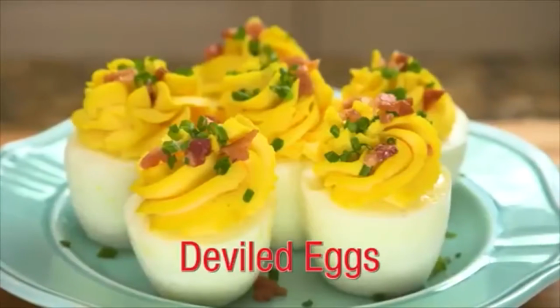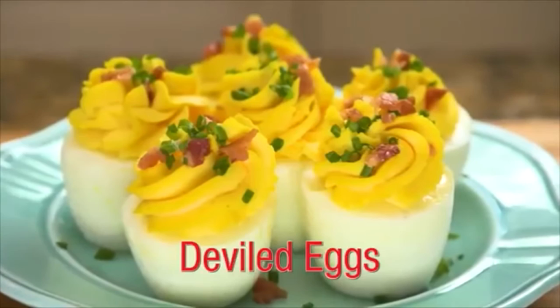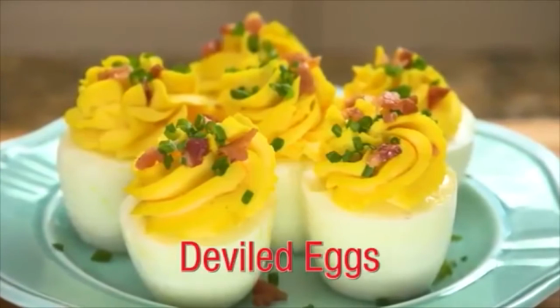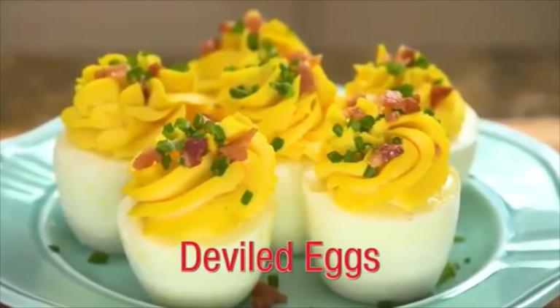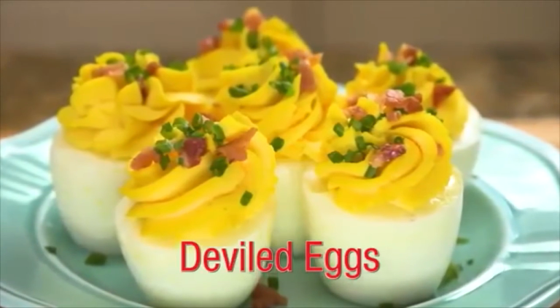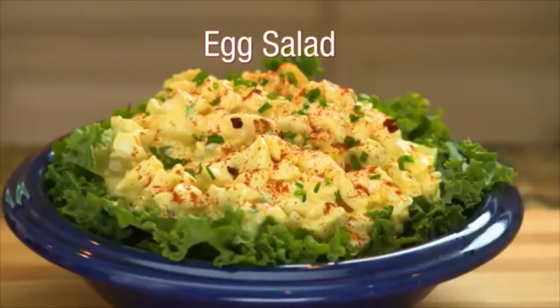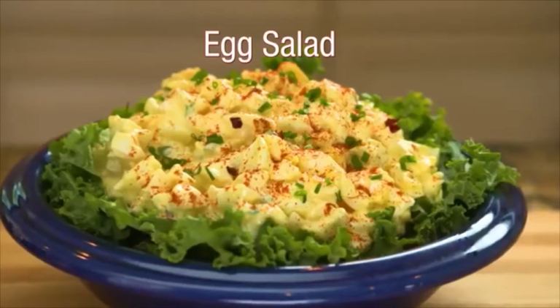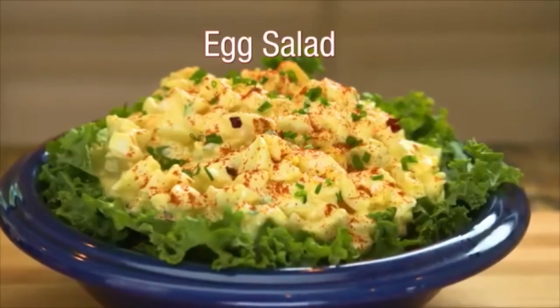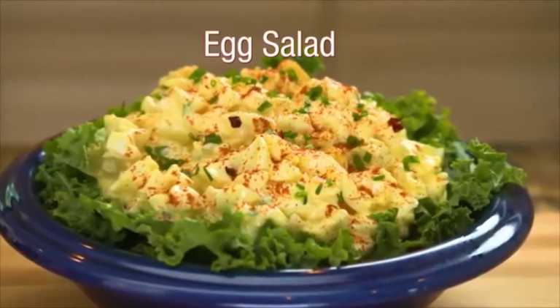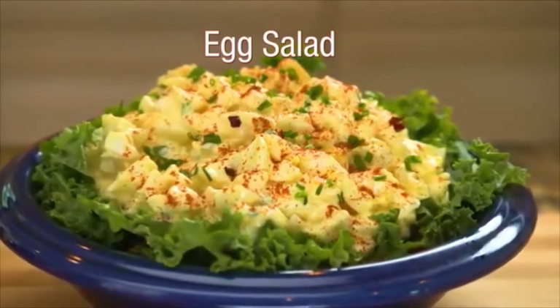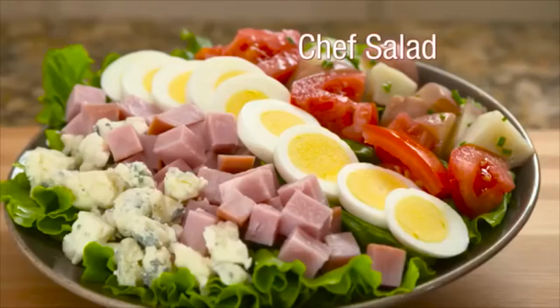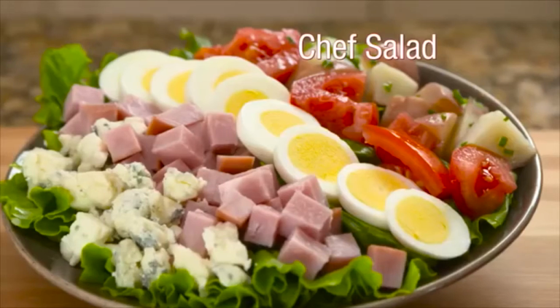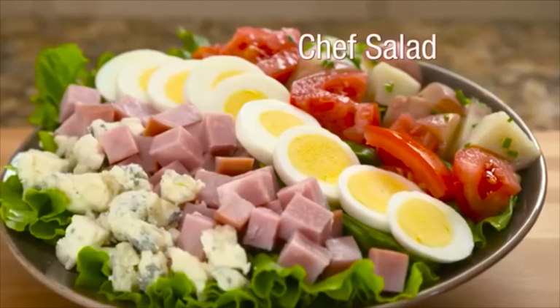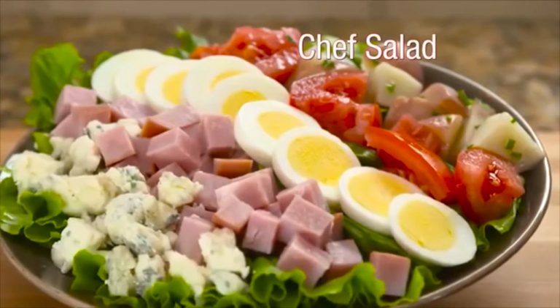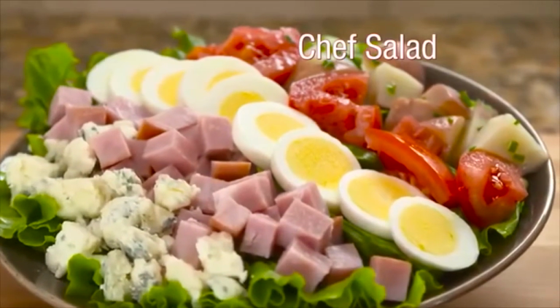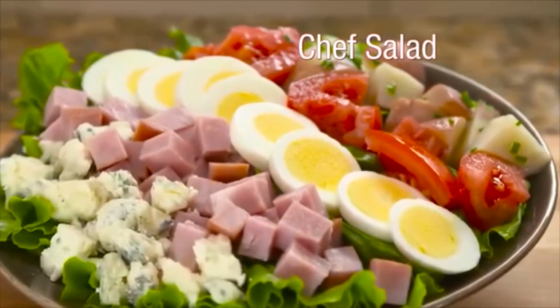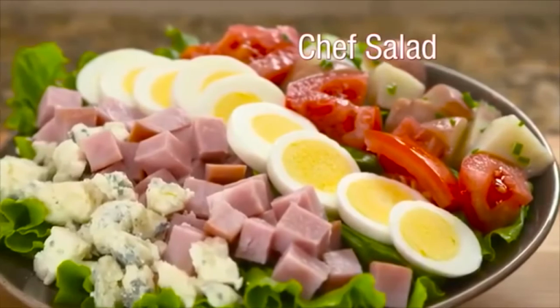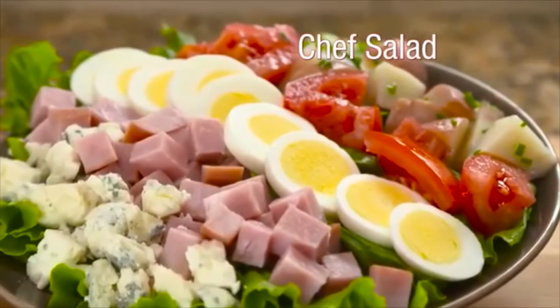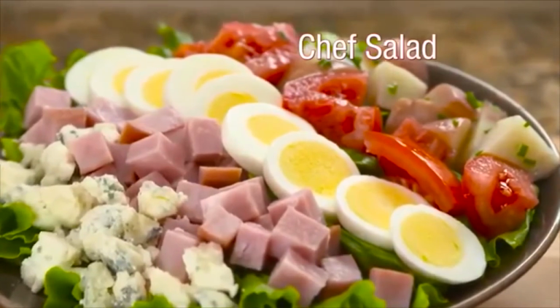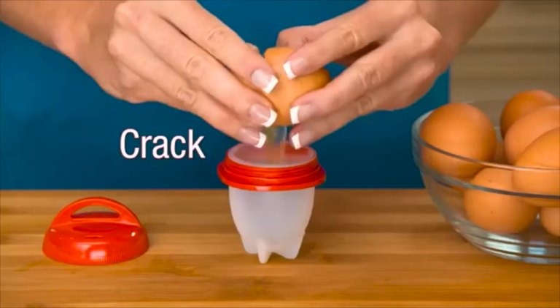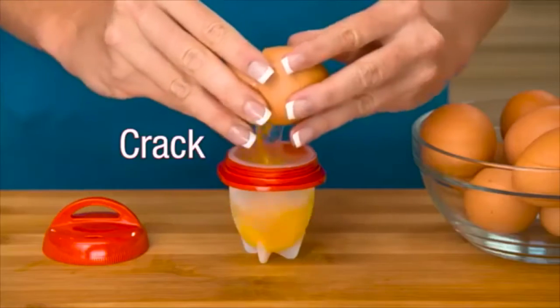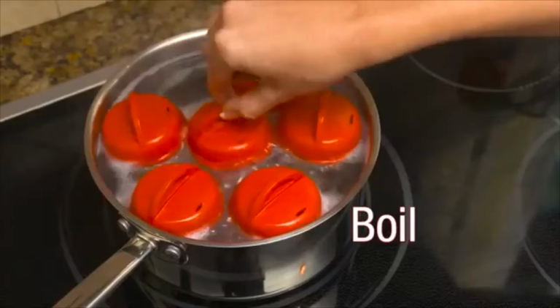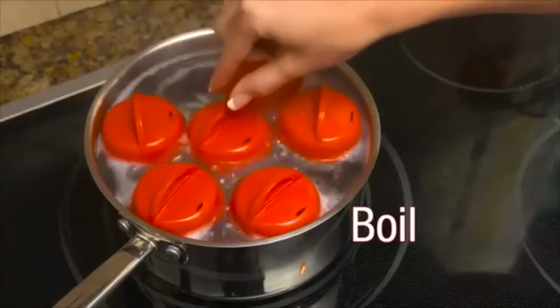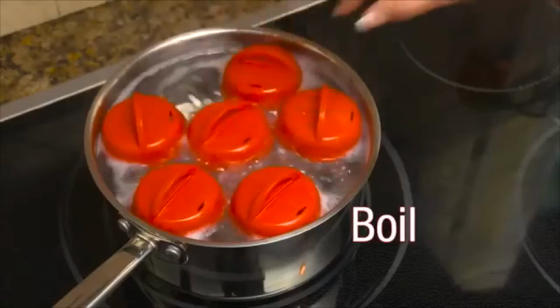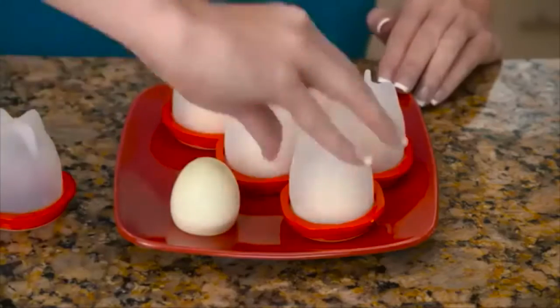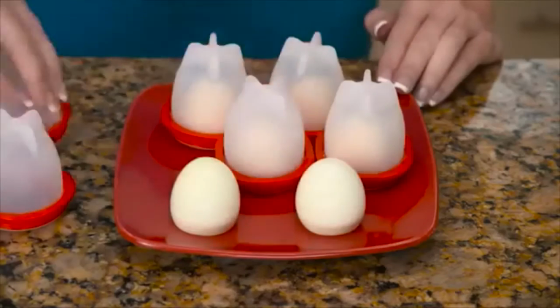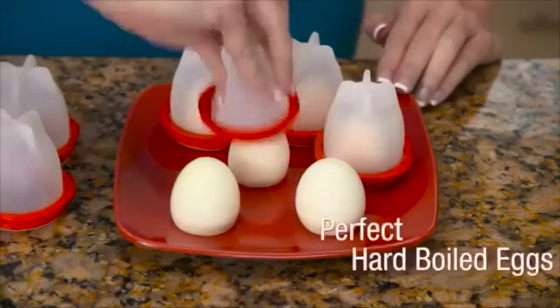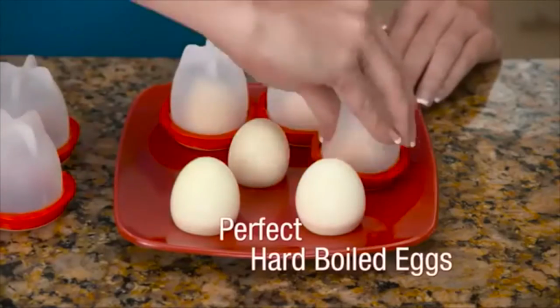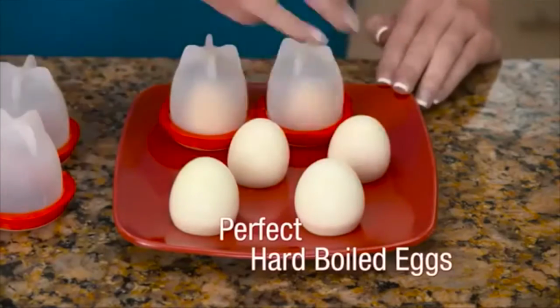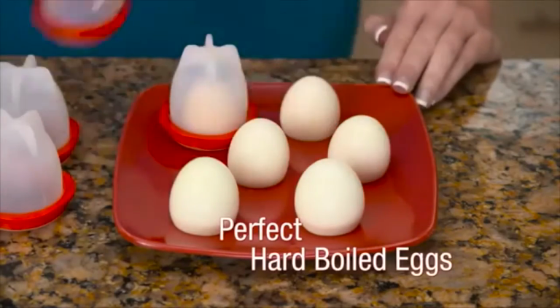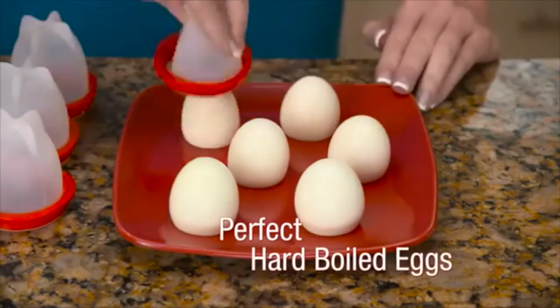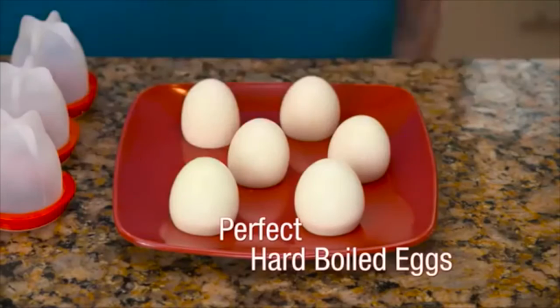Make delicious deviled eggs, tasty egg salad, or a mouth-watering chef salad without ever peeling an egg. Just crack, boil, and pop with Egglets for perfect hard-boiled eggs every time.